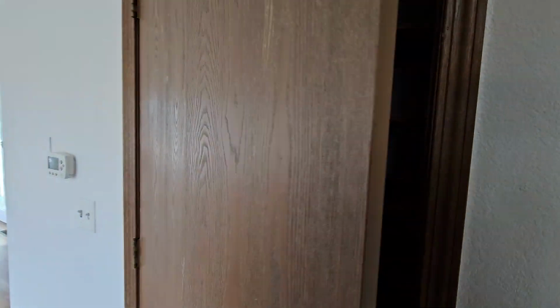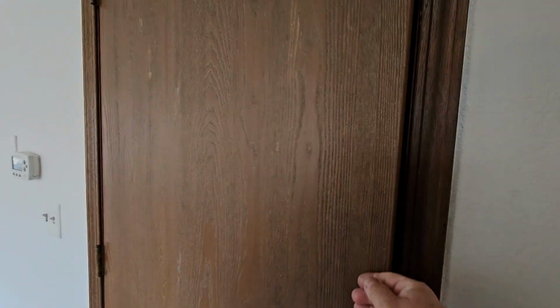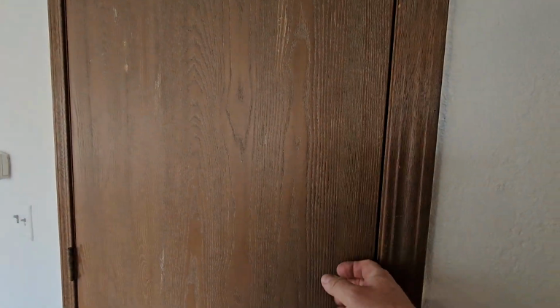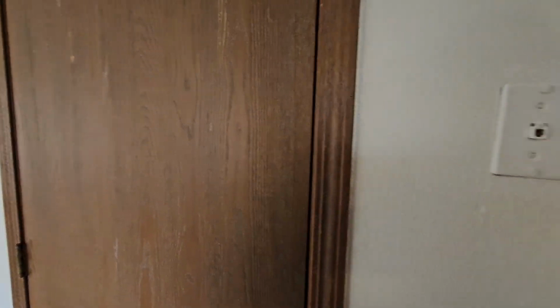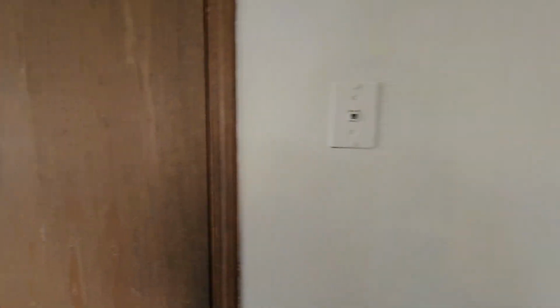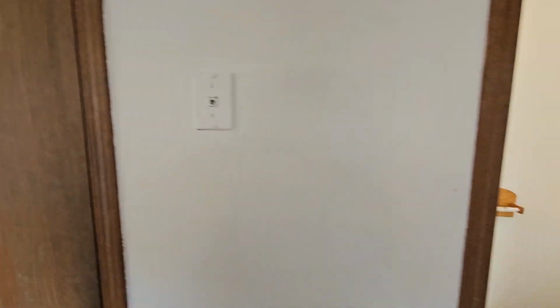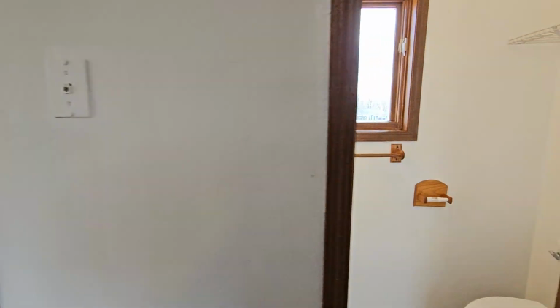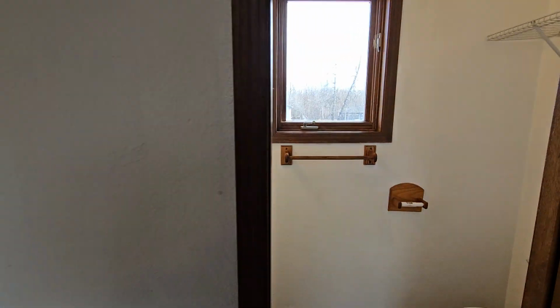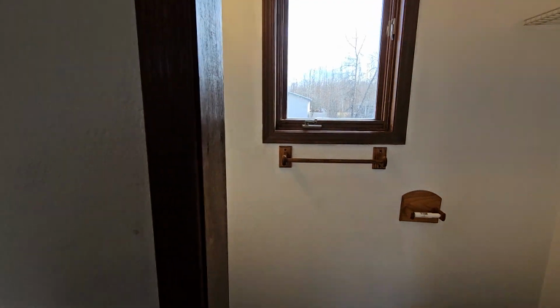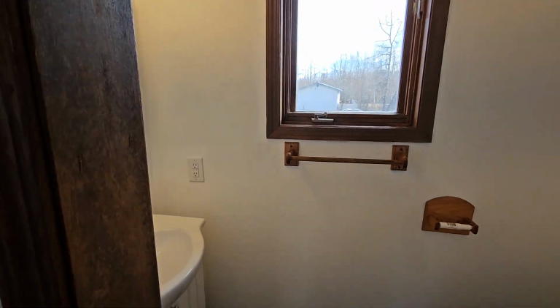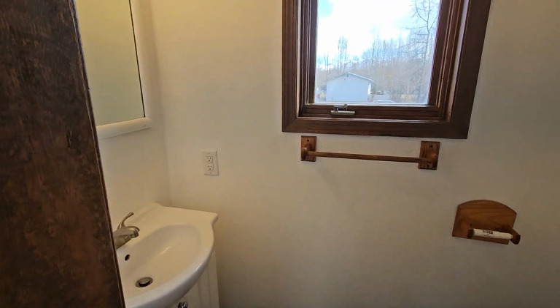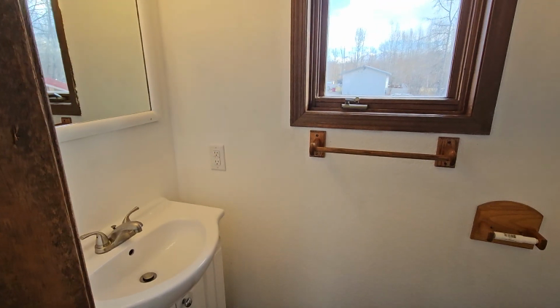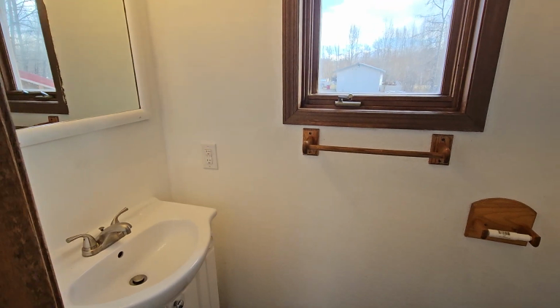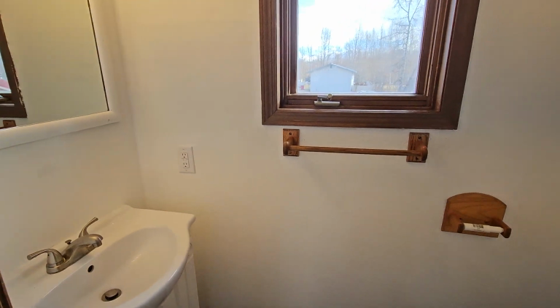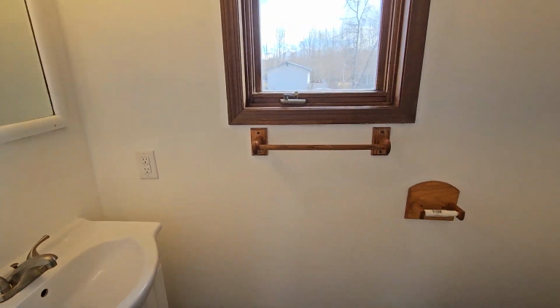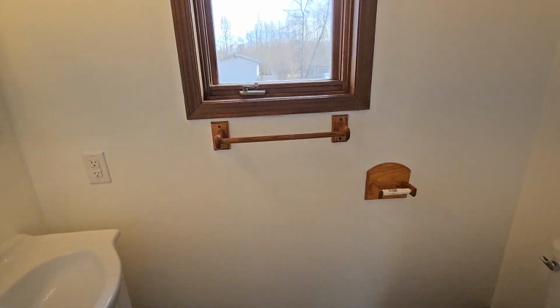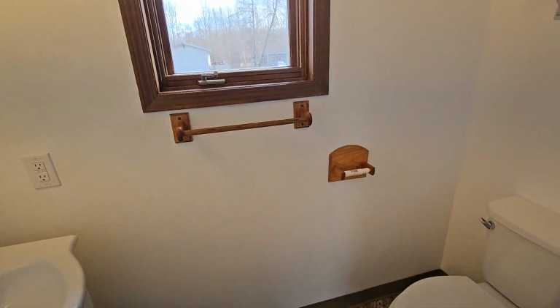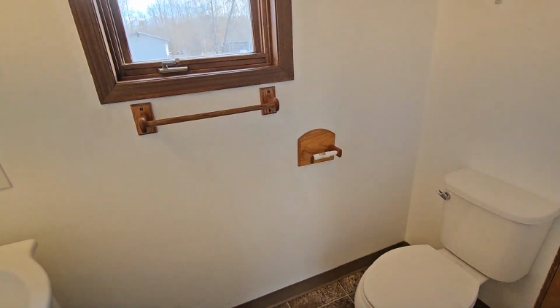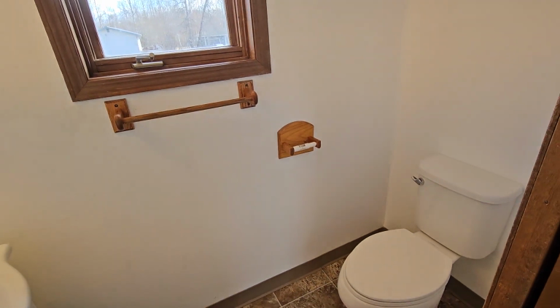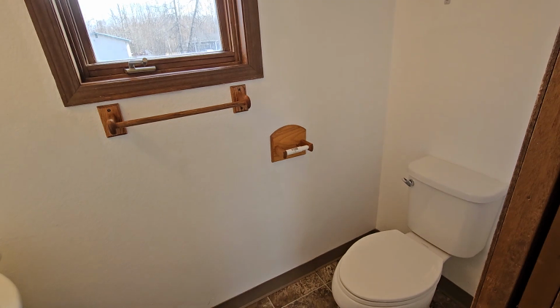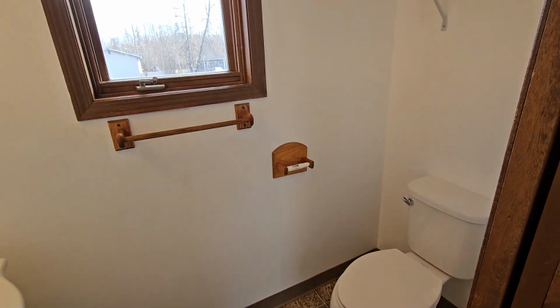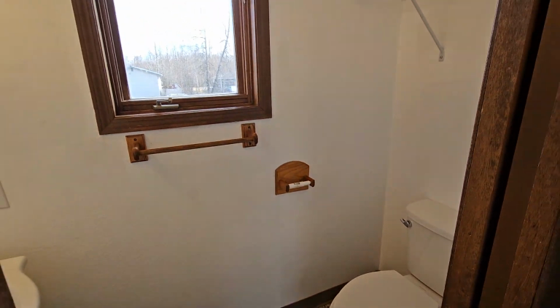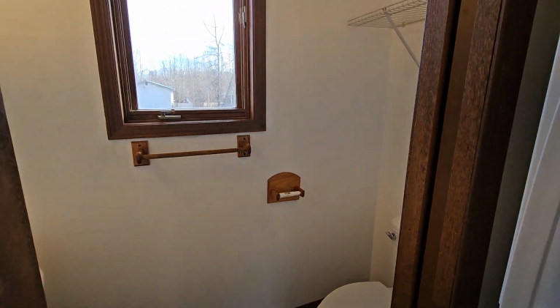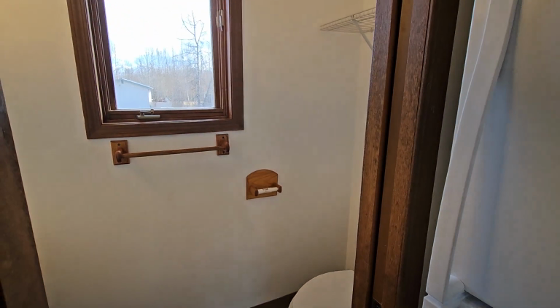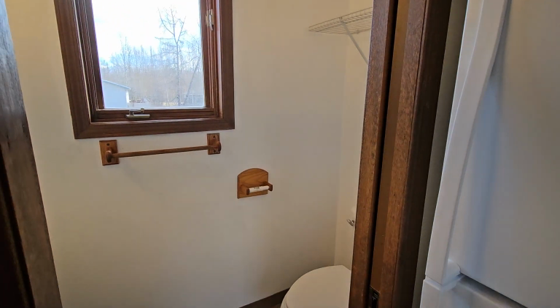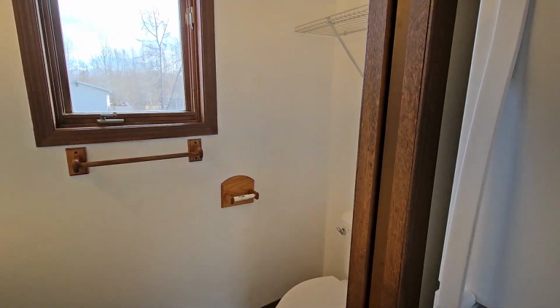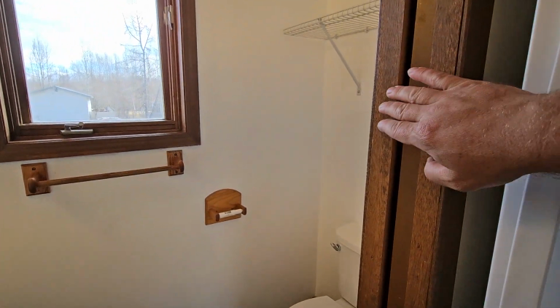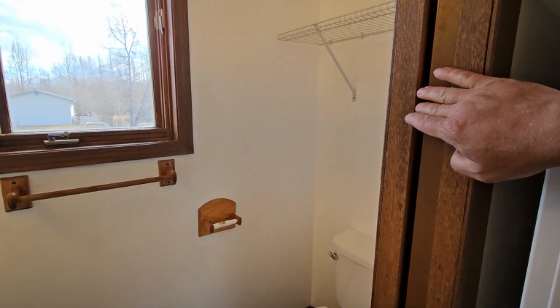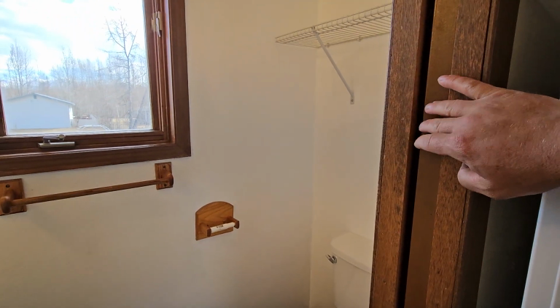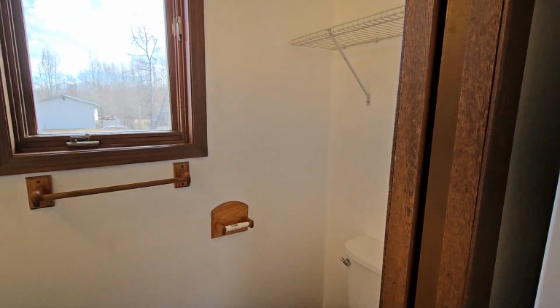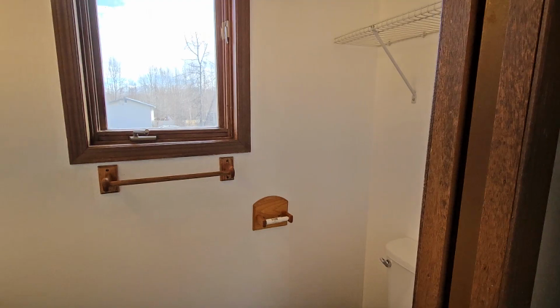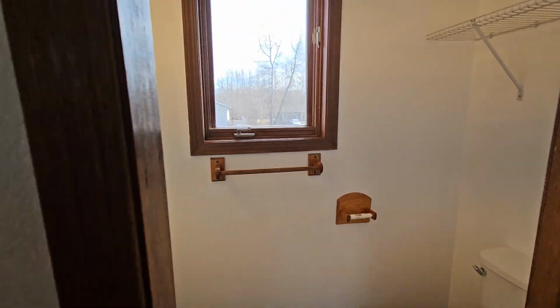There's a pantry just off the kitchen for additional storage, and a half bath as well — with one of those little pocket doors inside the wall.